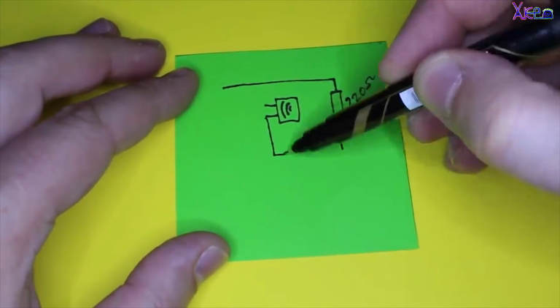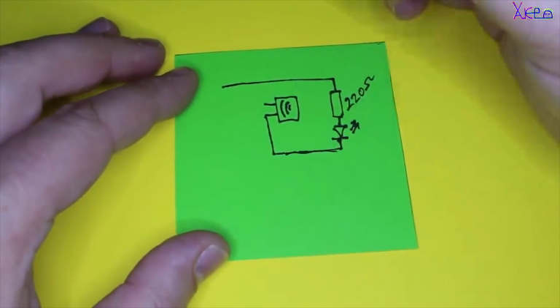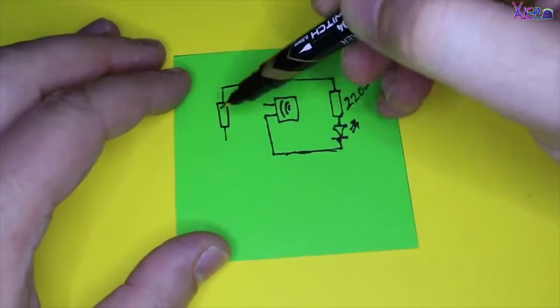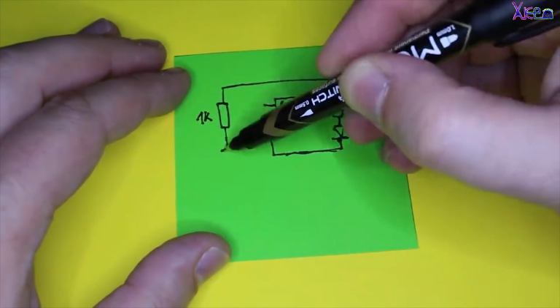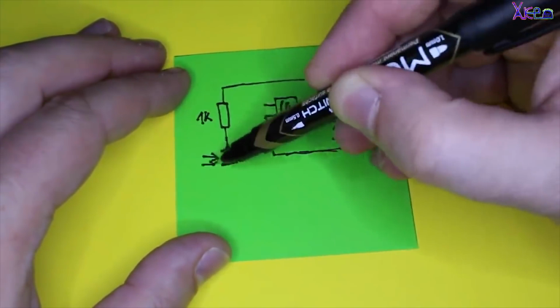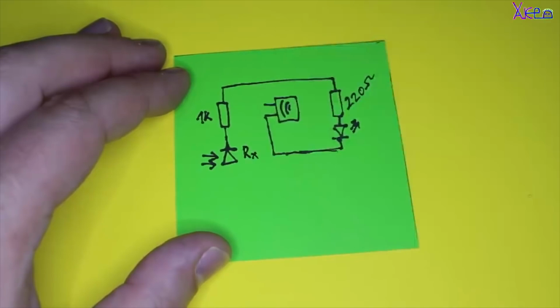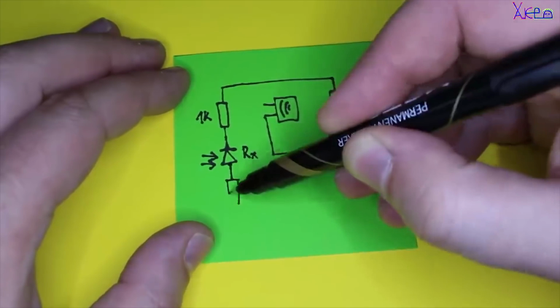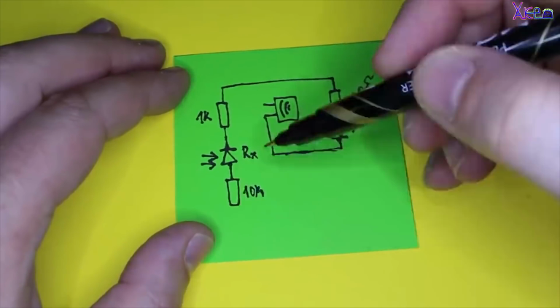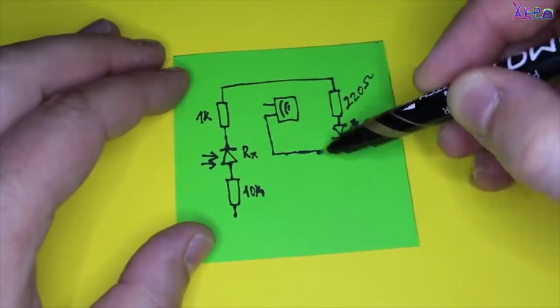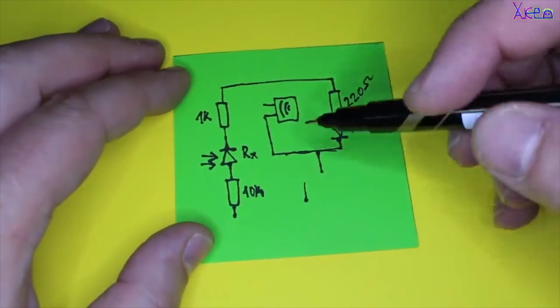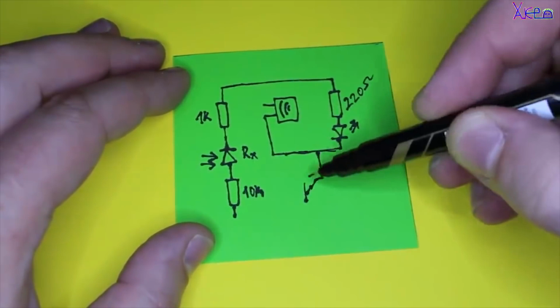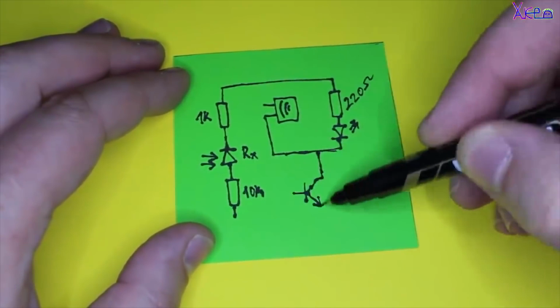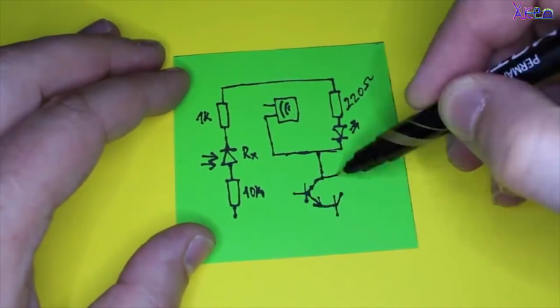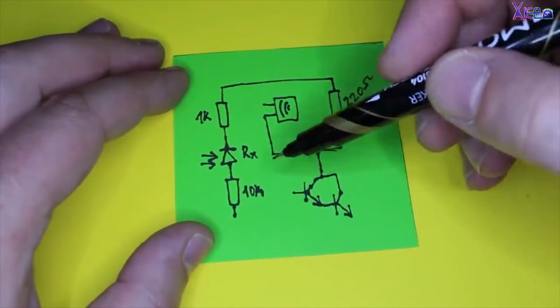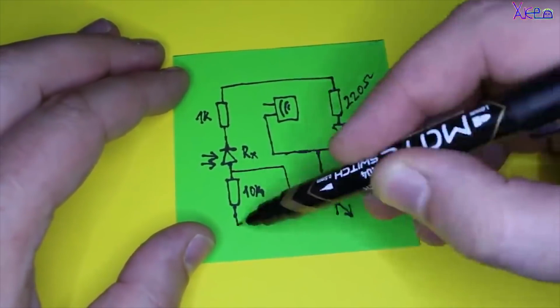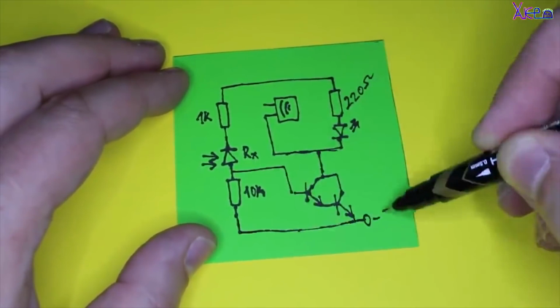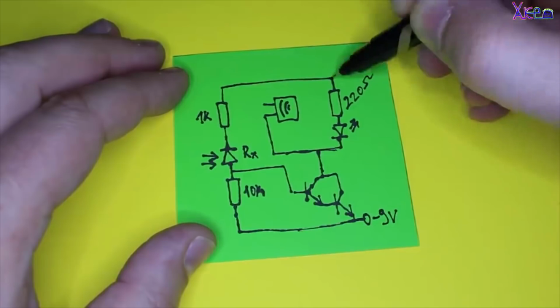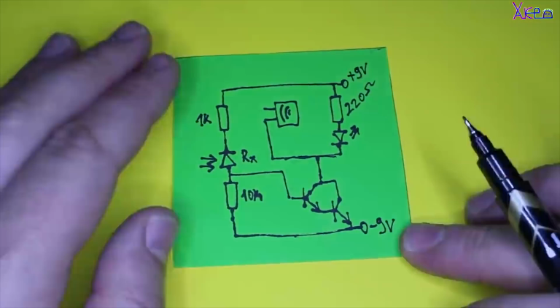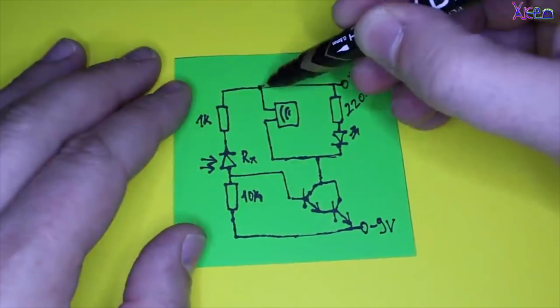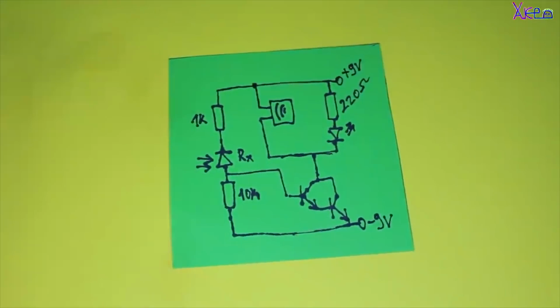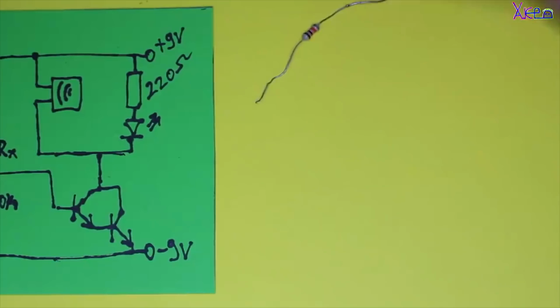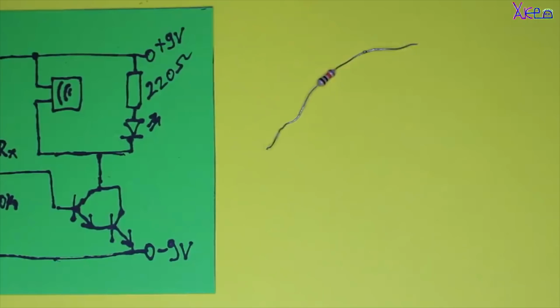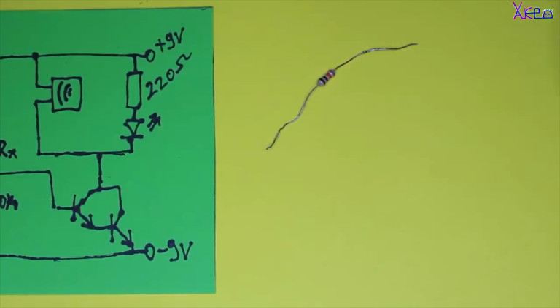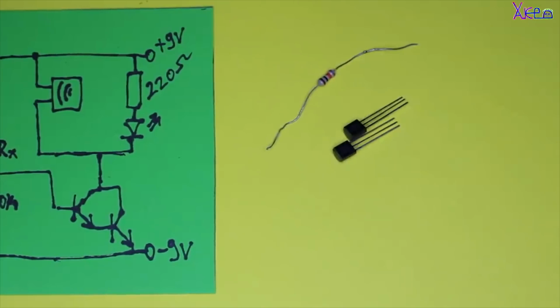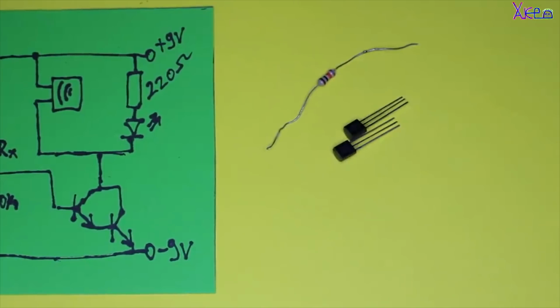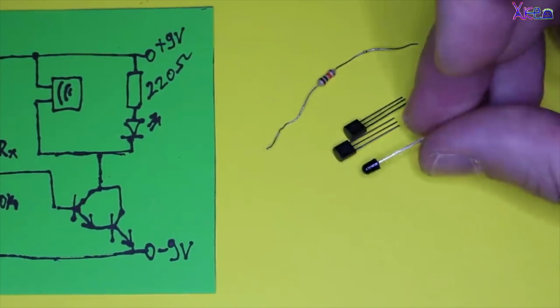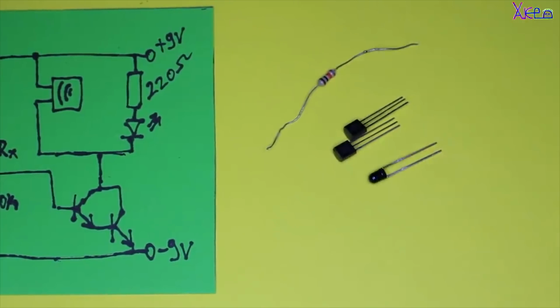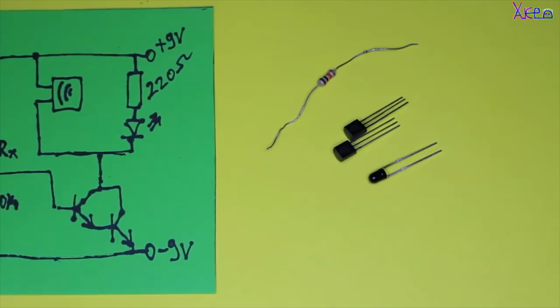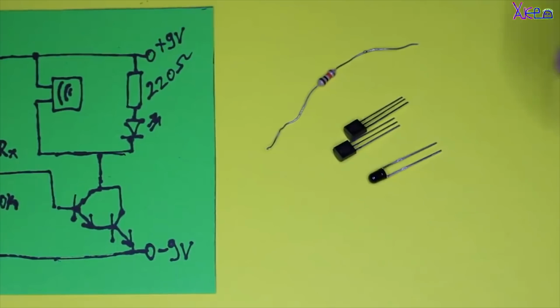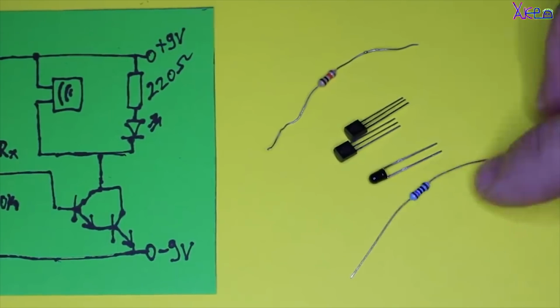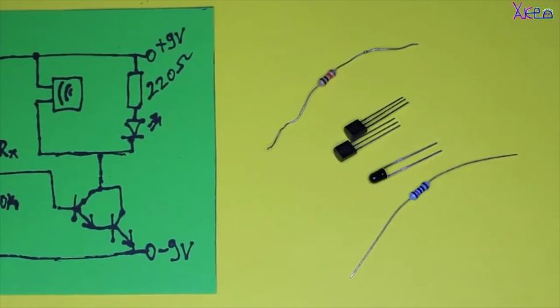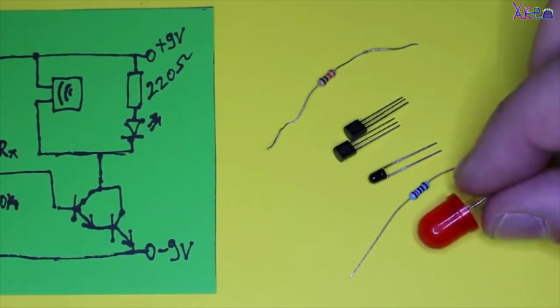Any remote control — does it work? The circuit is made from a couple of basic components: two NPN transistors, an LED, a buzzer, a receiver diode, and three resistors.